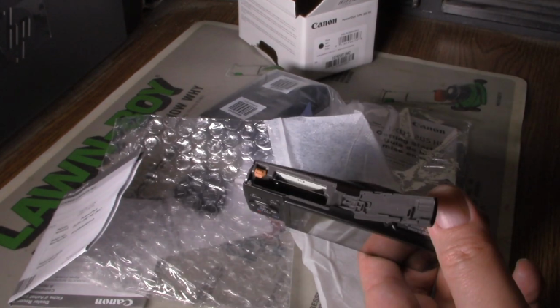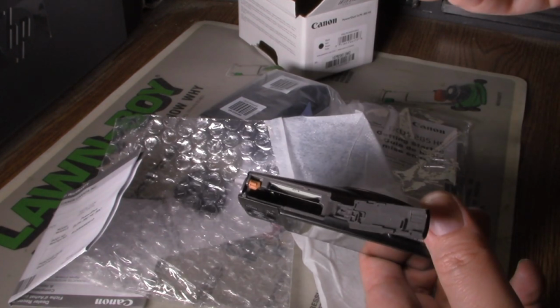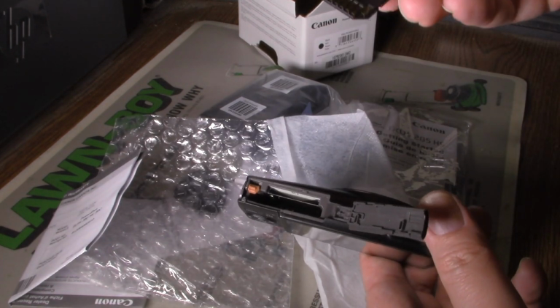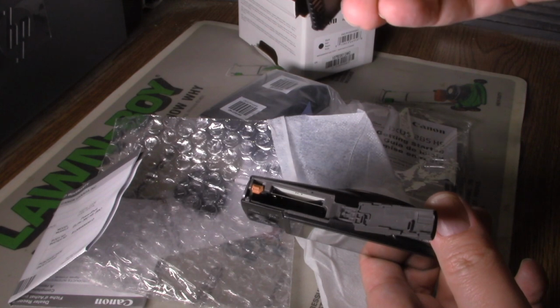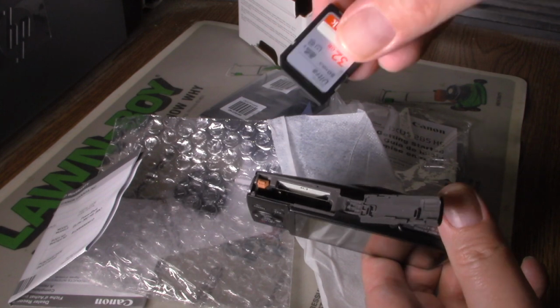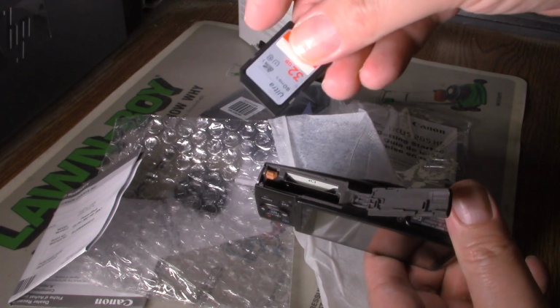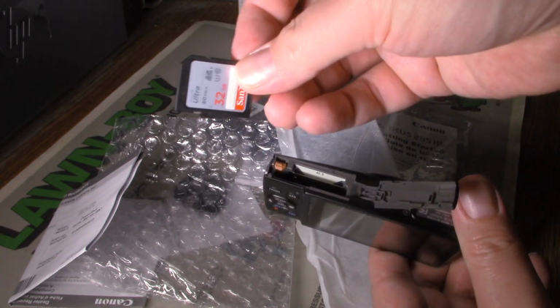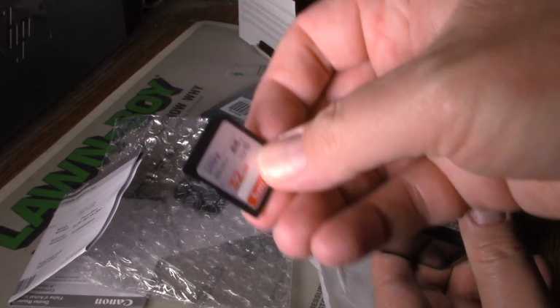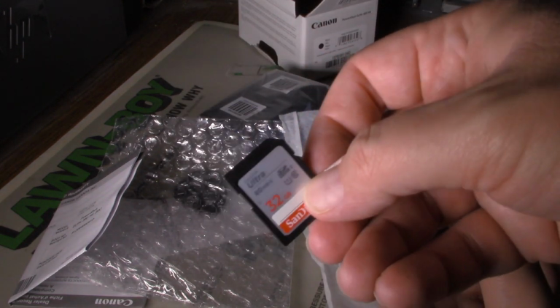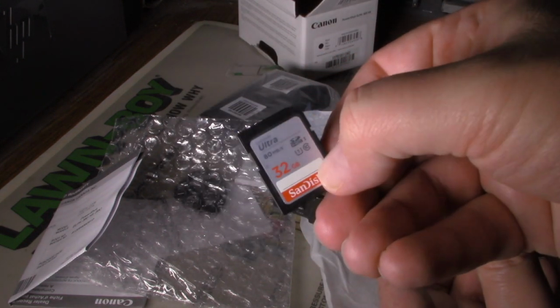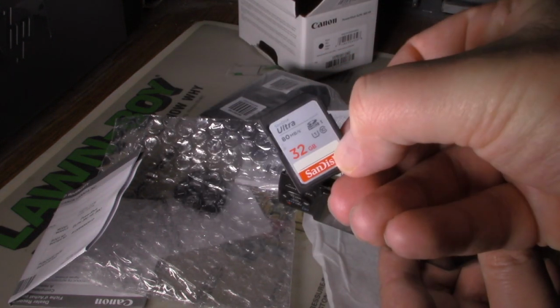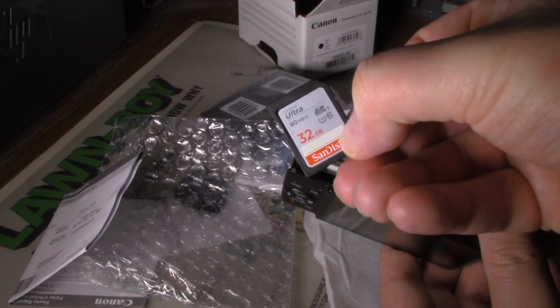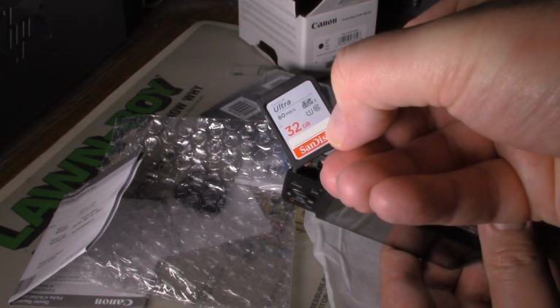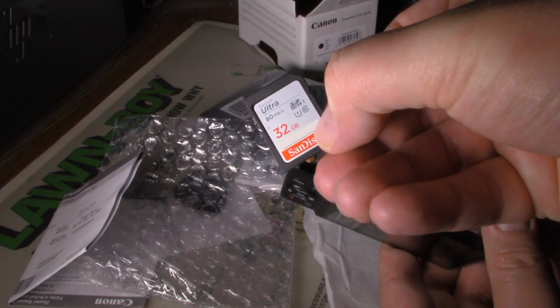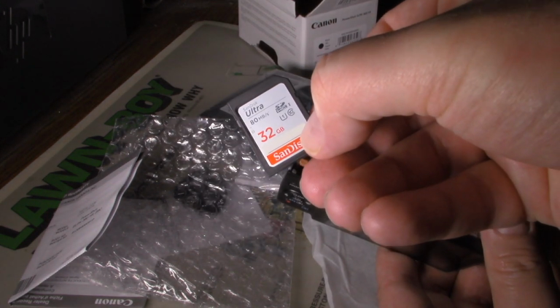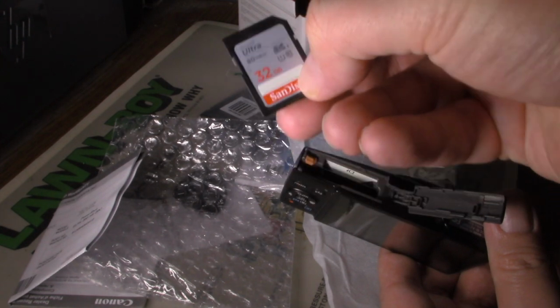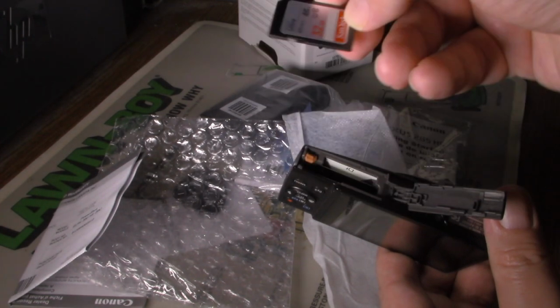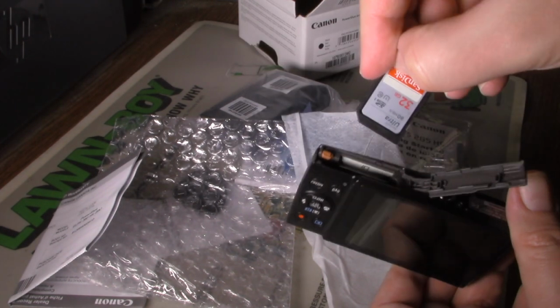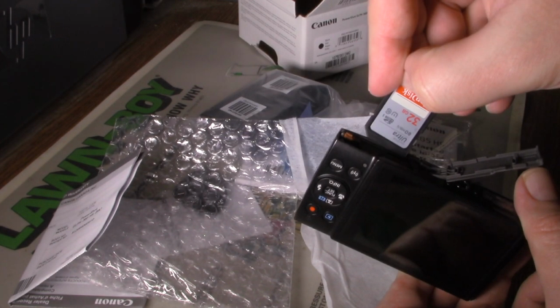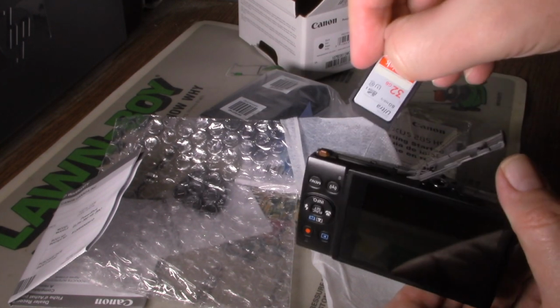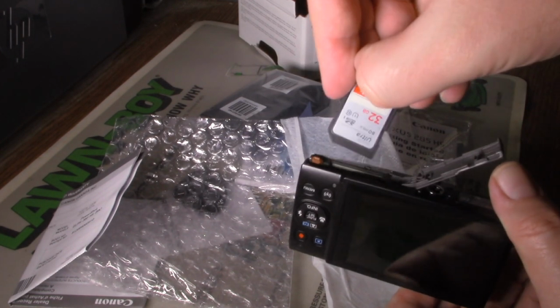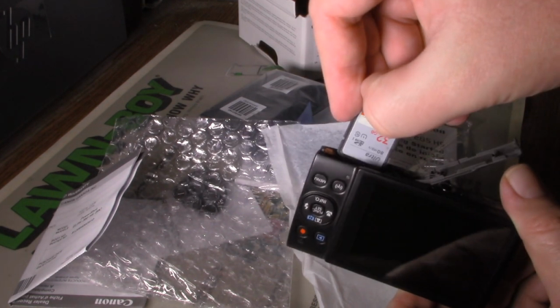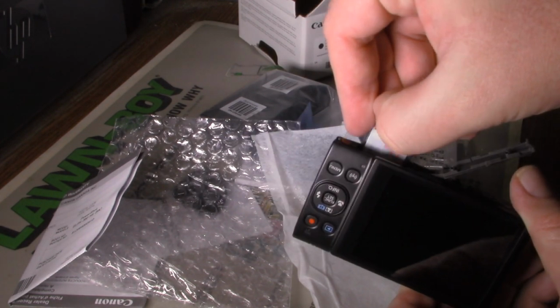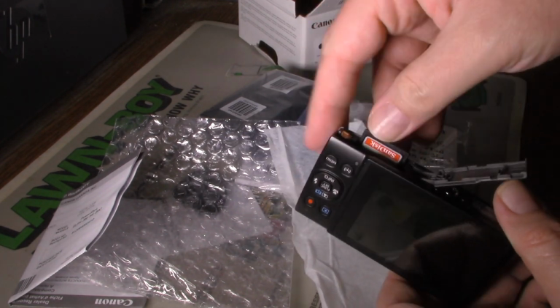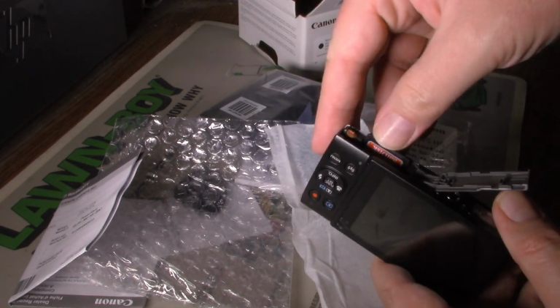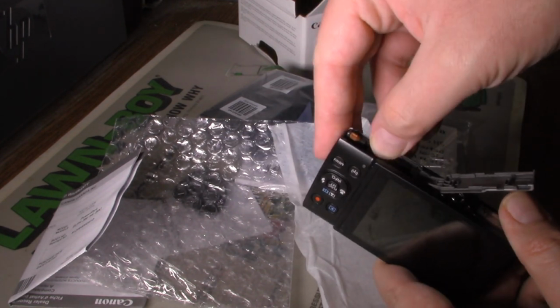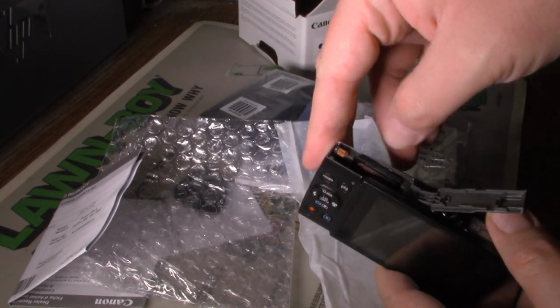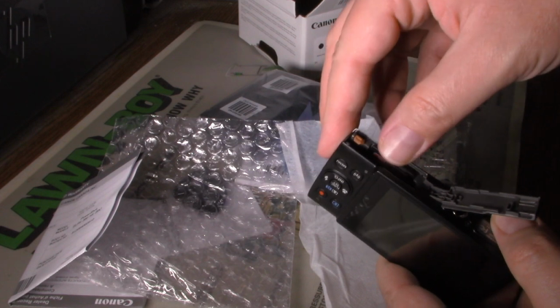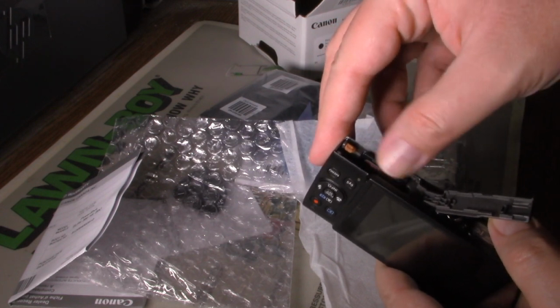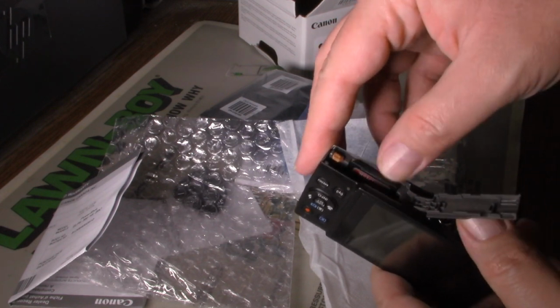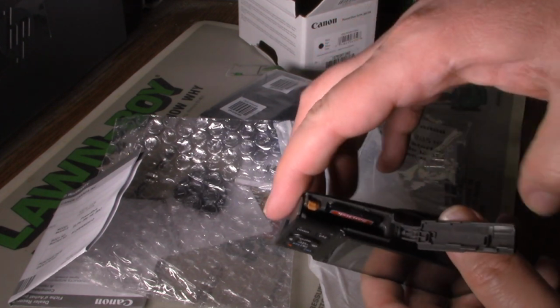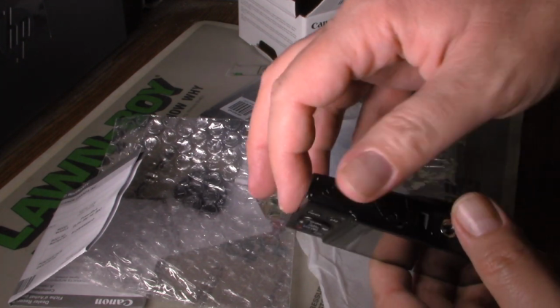This camera takes an SD card. I got a decent one here — a Class 10, 32 gigabyte SDHC card. I'll put a decent one in here.